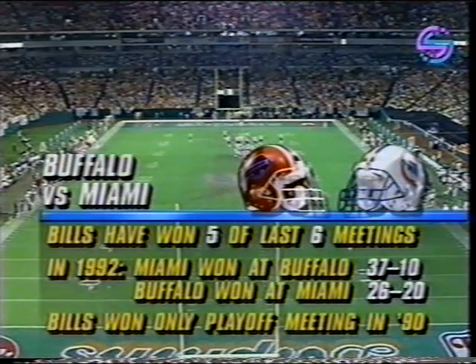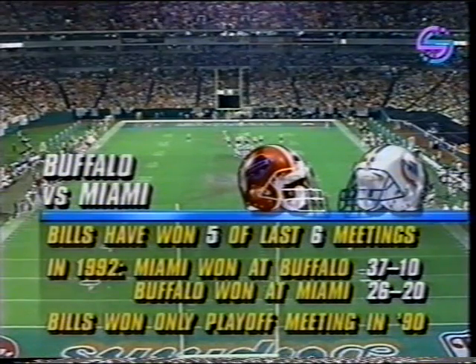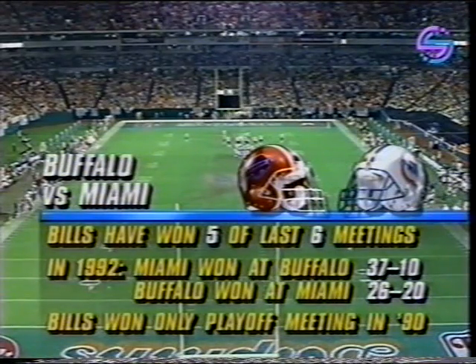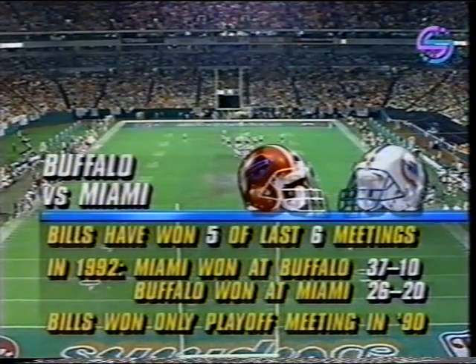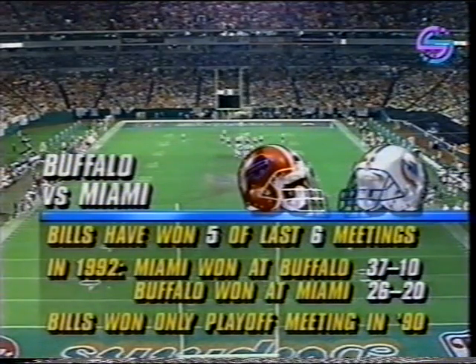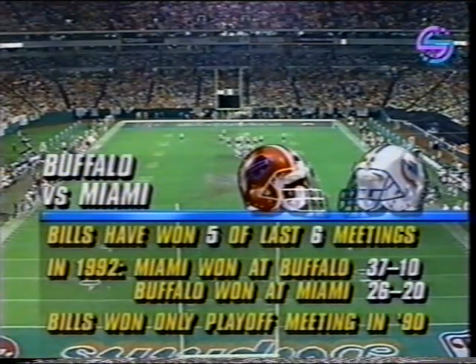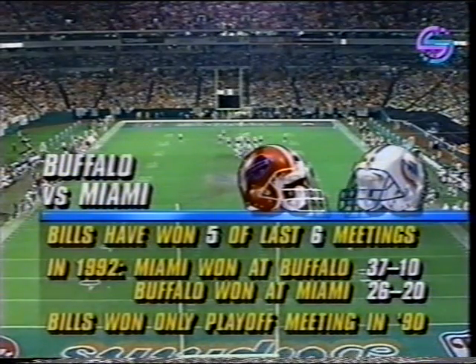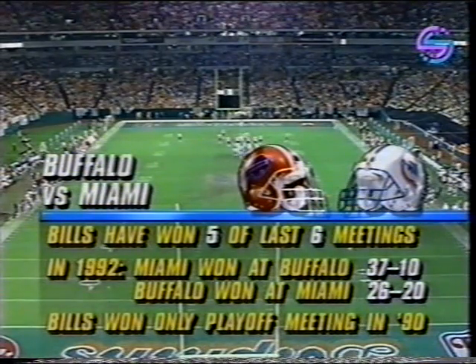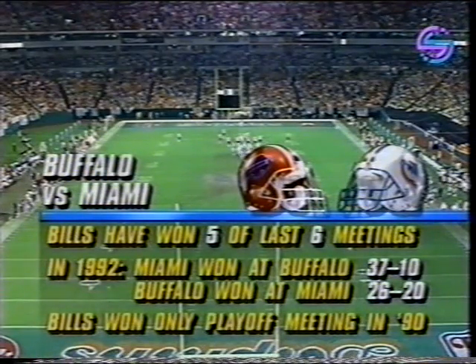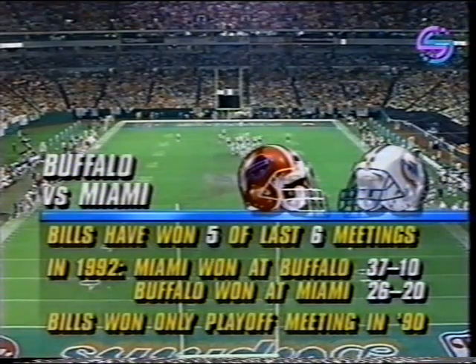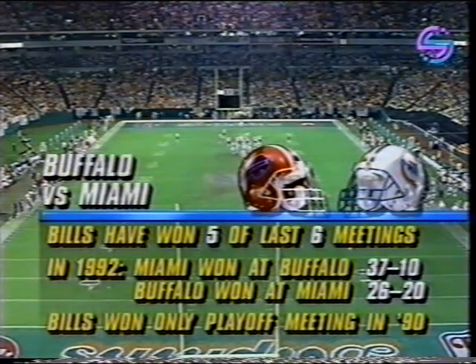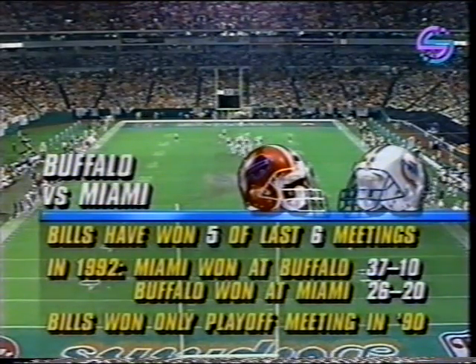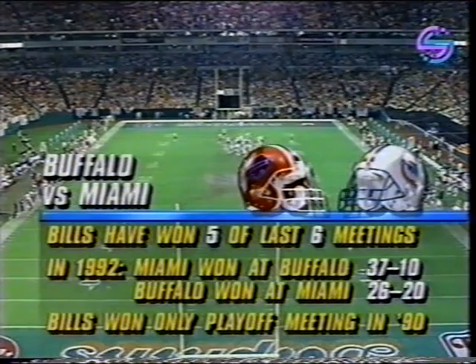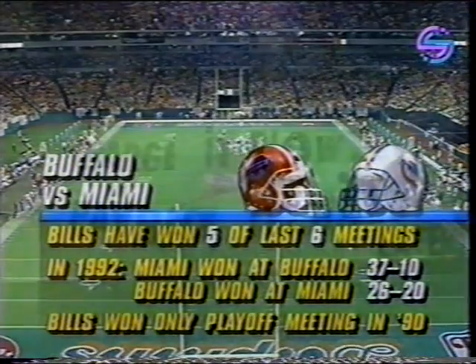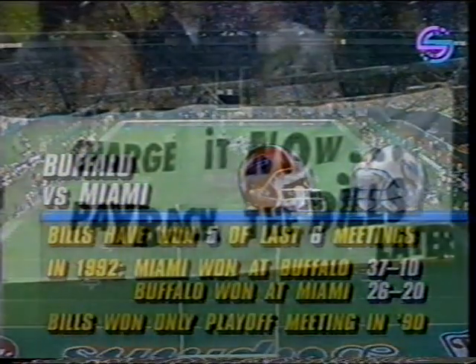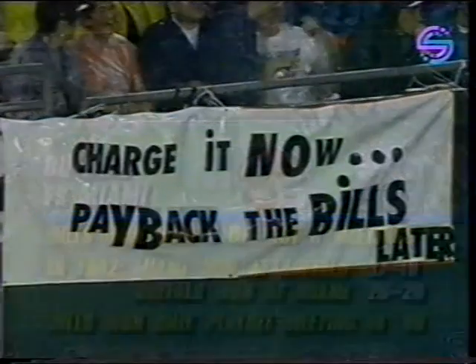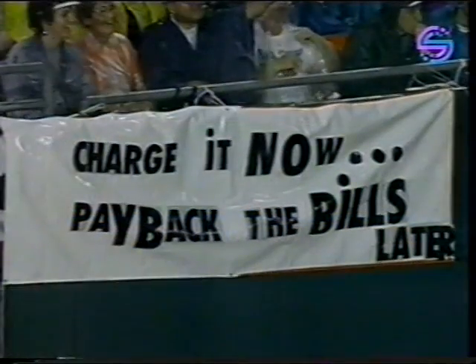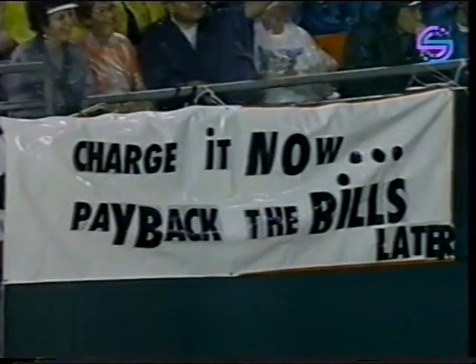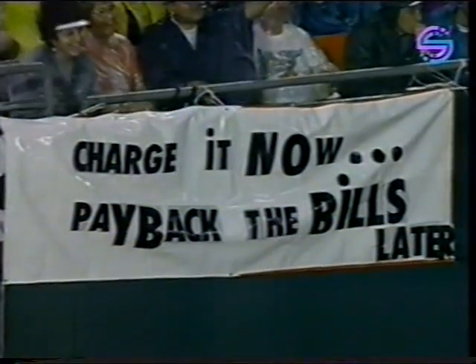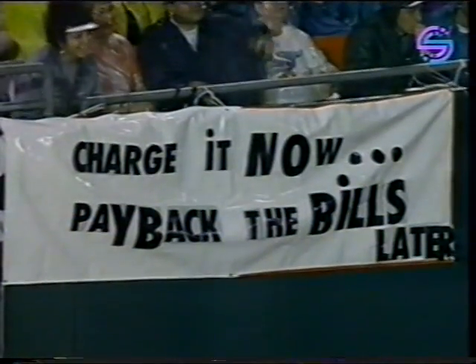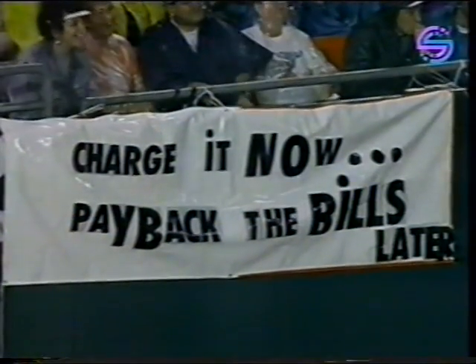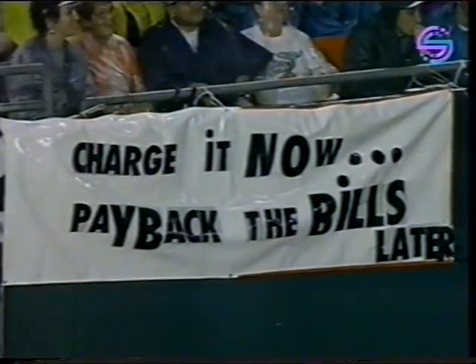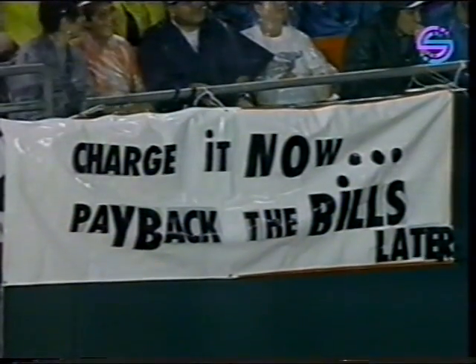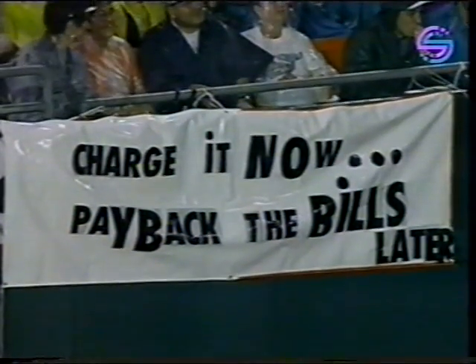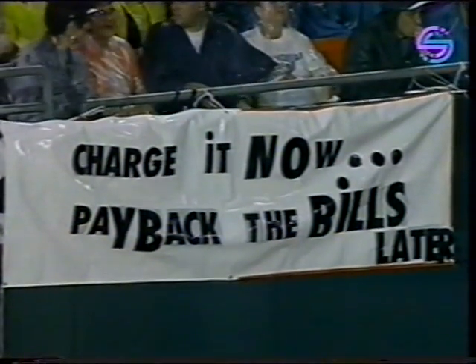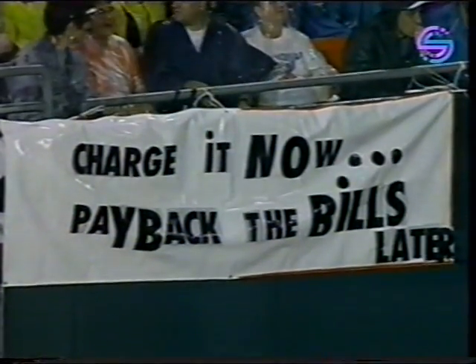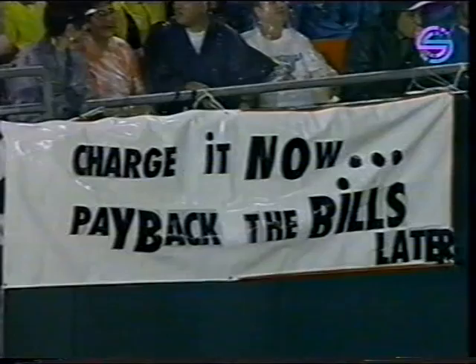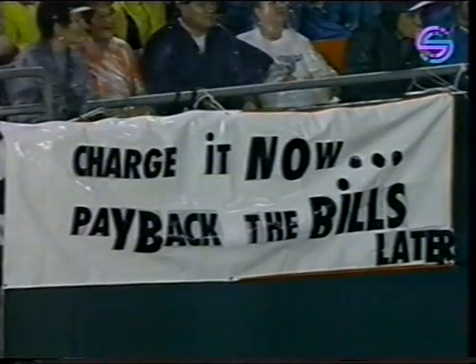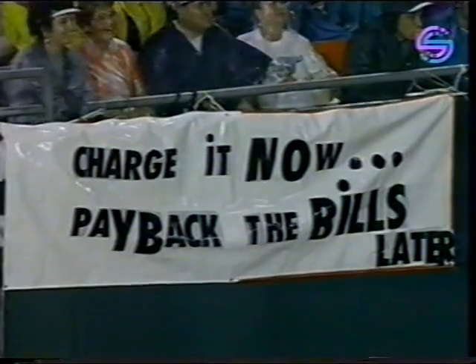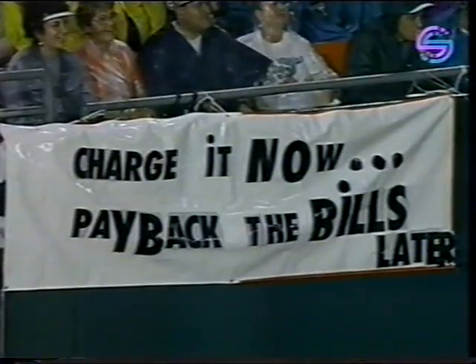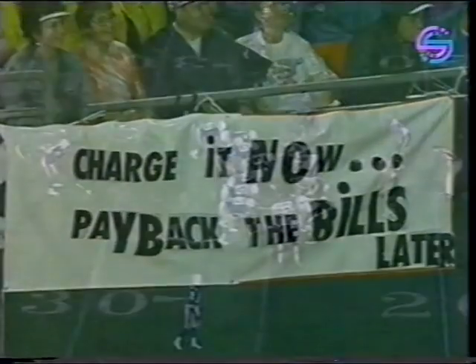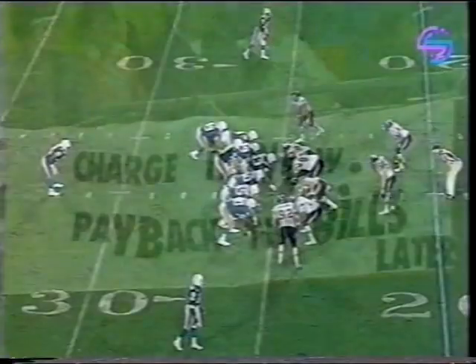Then Buffalo made amends down here at Joe Robbie, 26-20 late in the year. There was another interesting thing — Miami went up in Buffalo, Bobby Humphrey missed the play. We could have said it played well that week, and he did it.